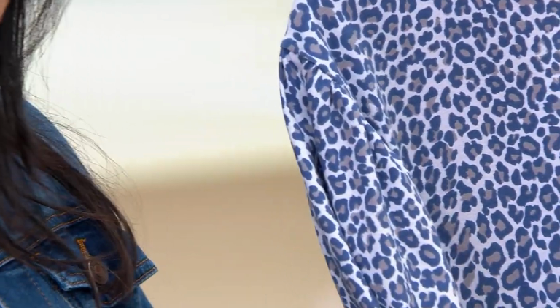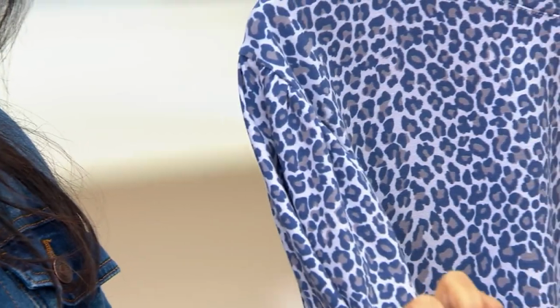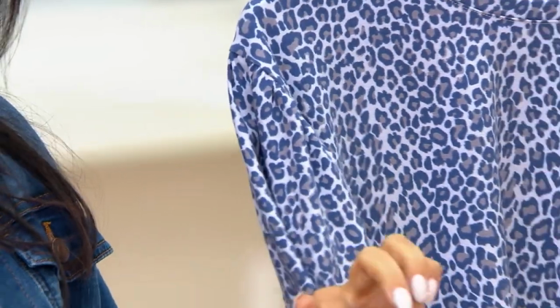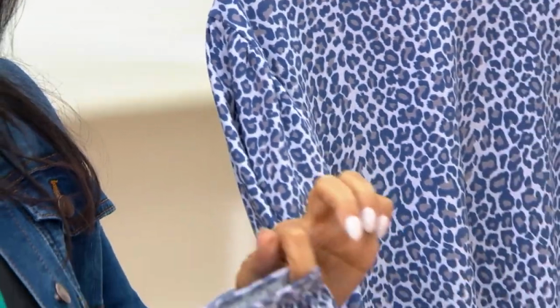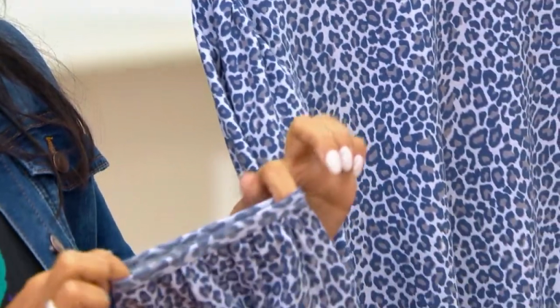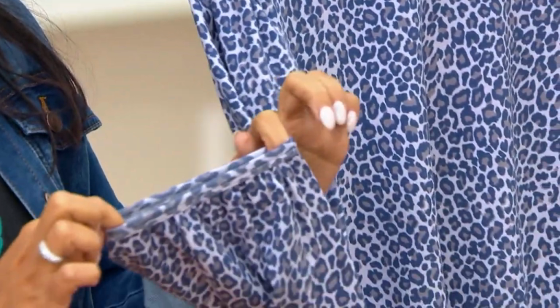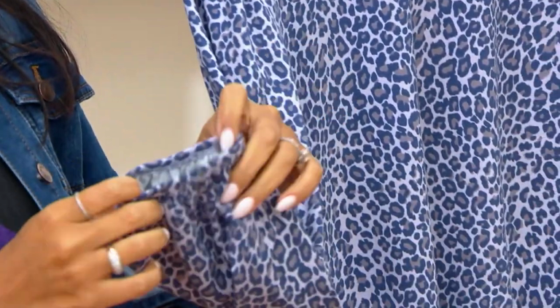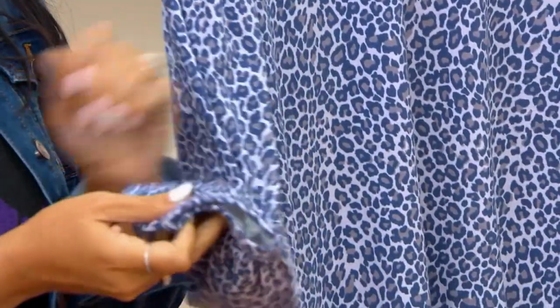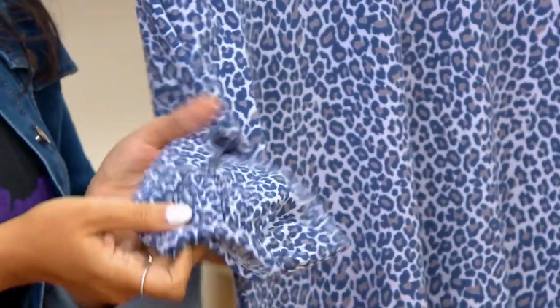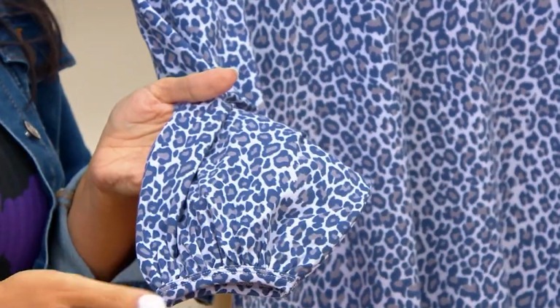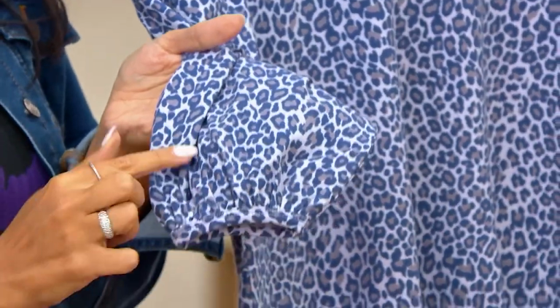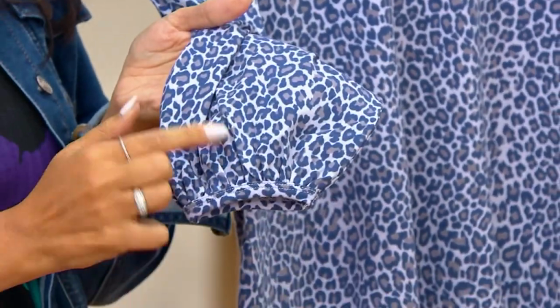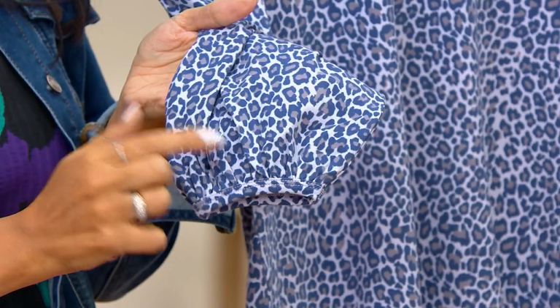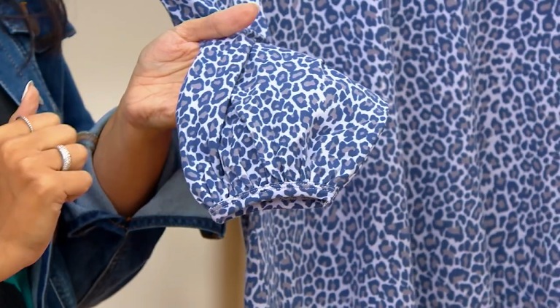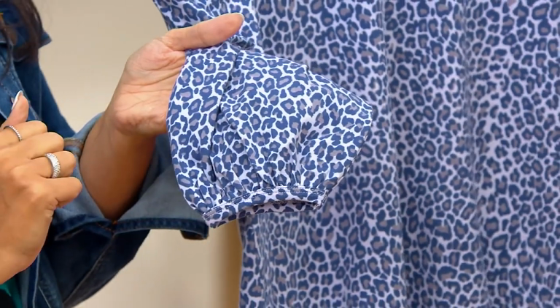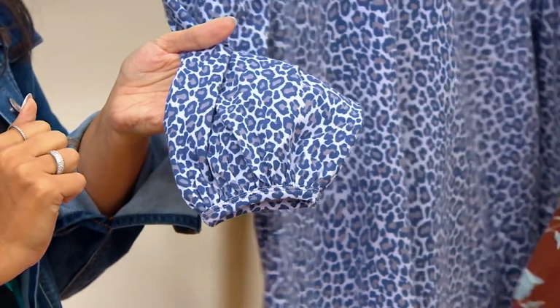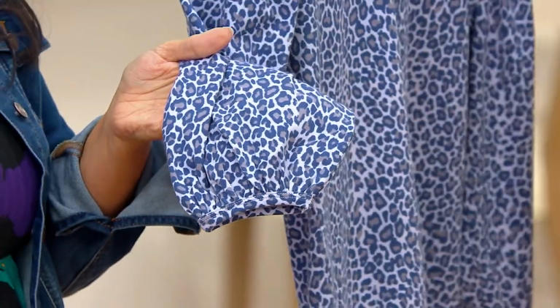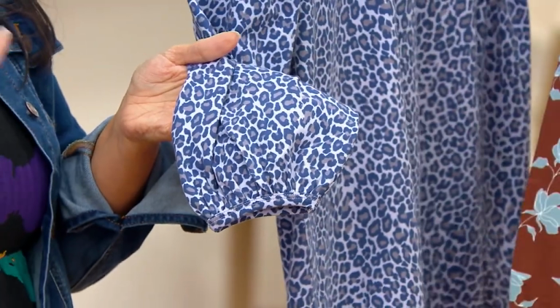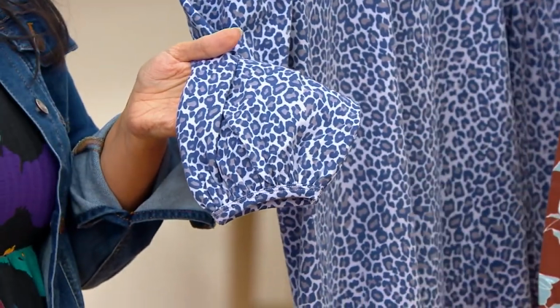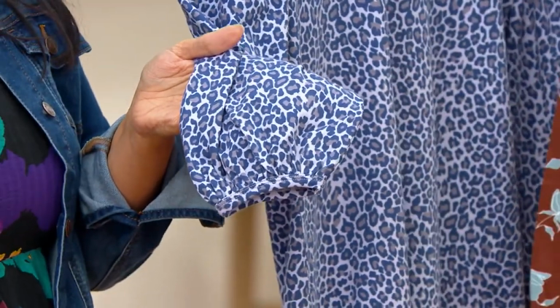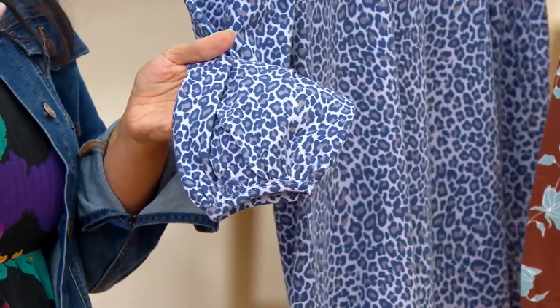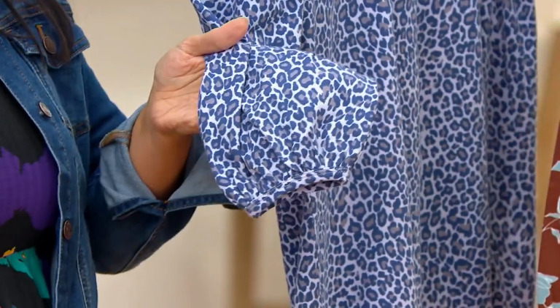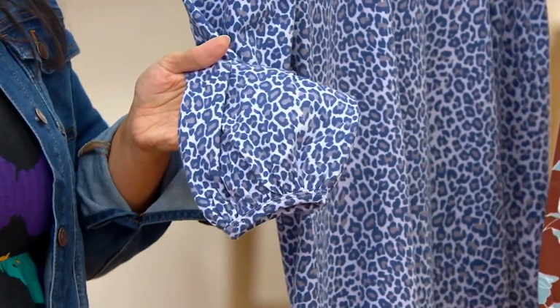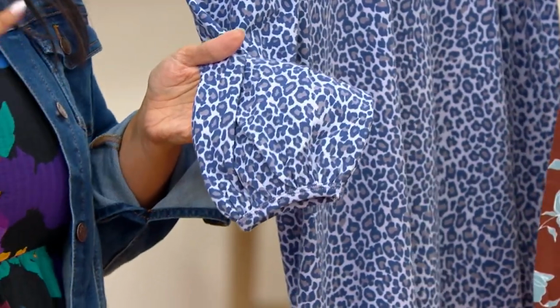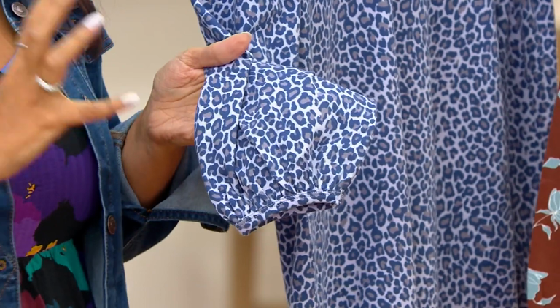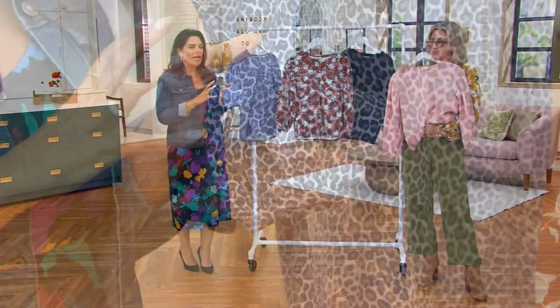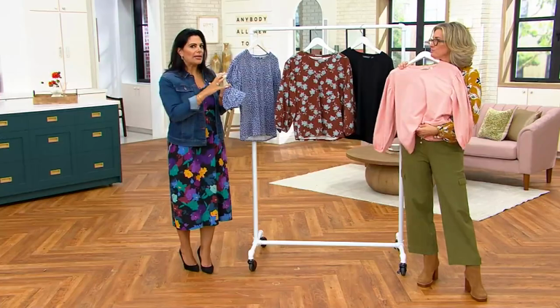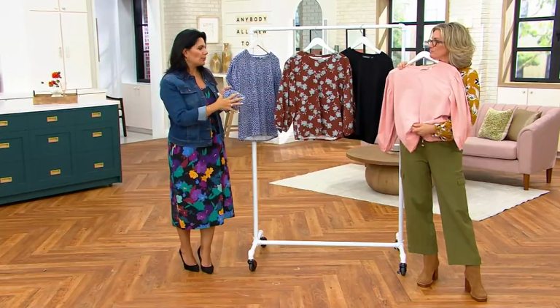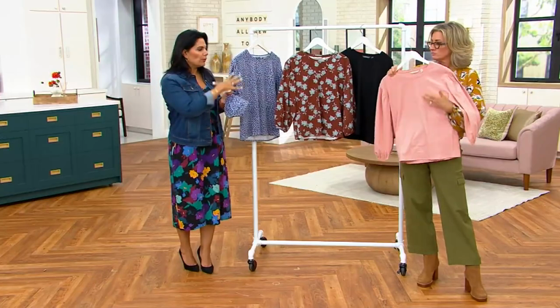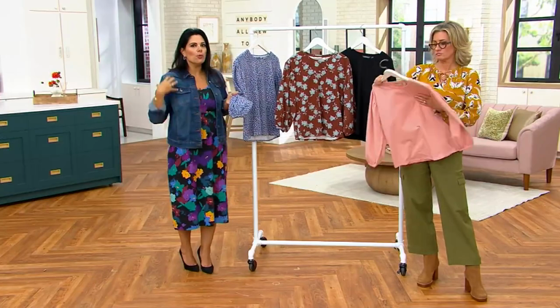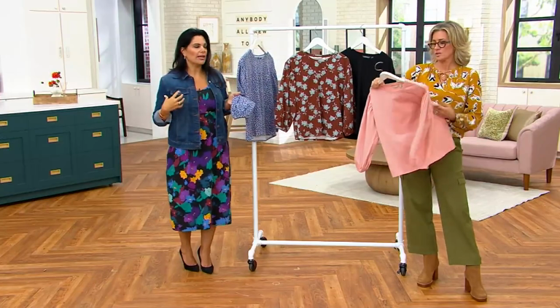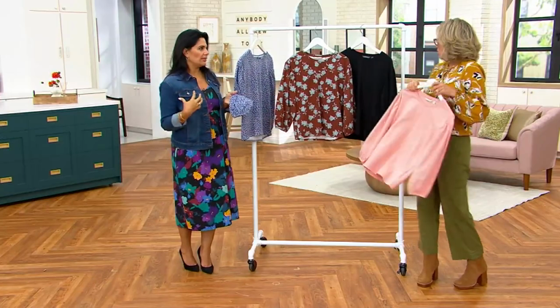The cuff itself has a really nice piece of elastic so that when you're wearing it, you get a little bit of that fabric that billows over. That looks so pretty. It's the idea of taking a basic top and making it not so basic when you do all of that sleeve detail.